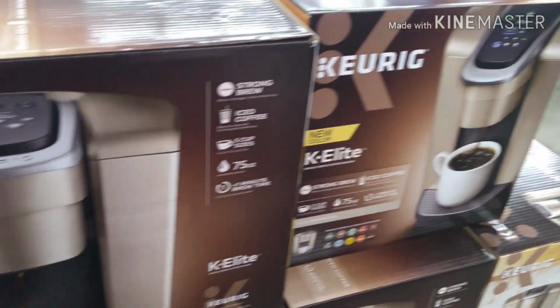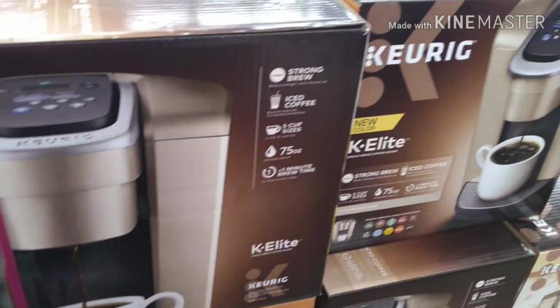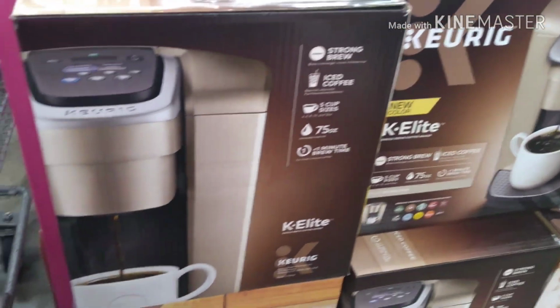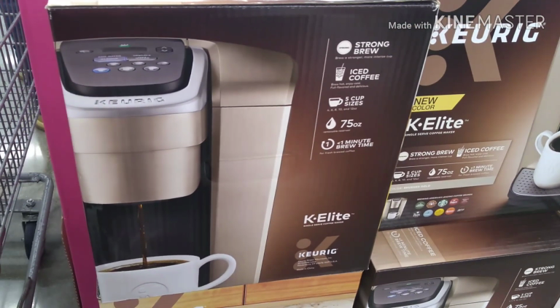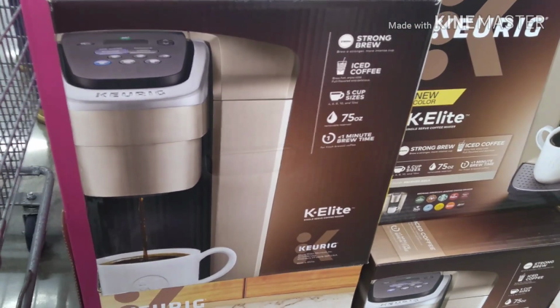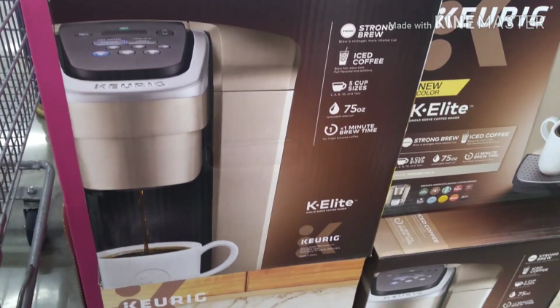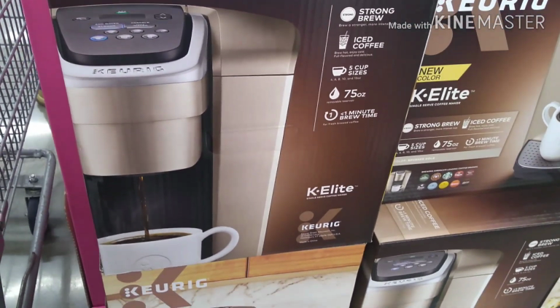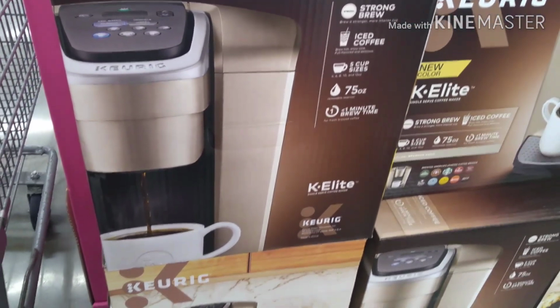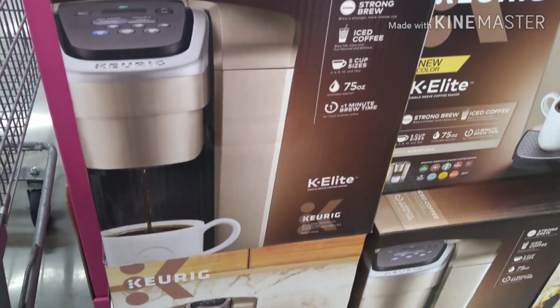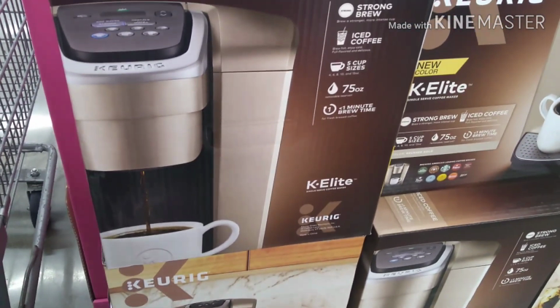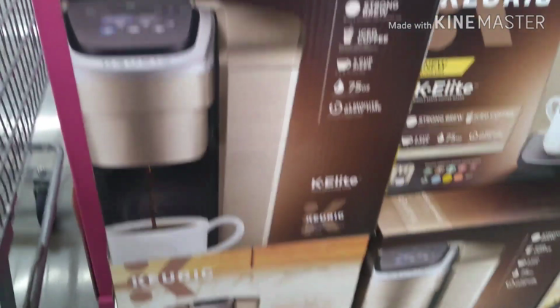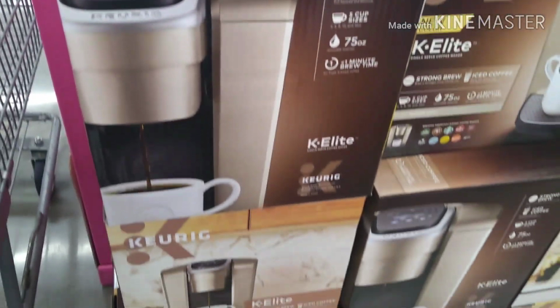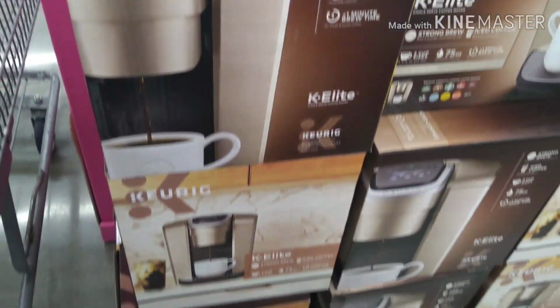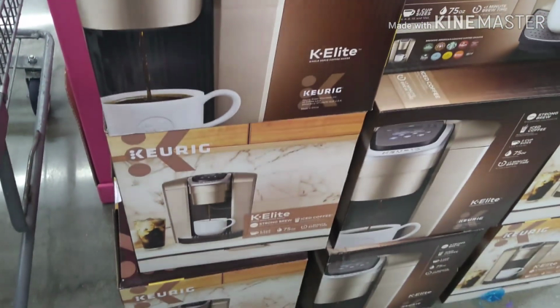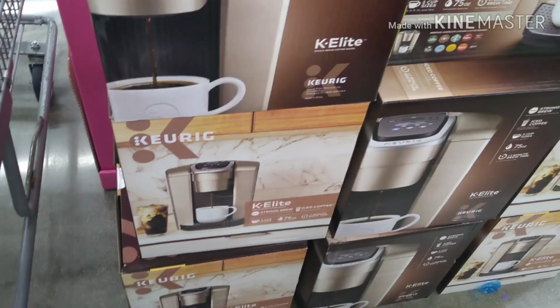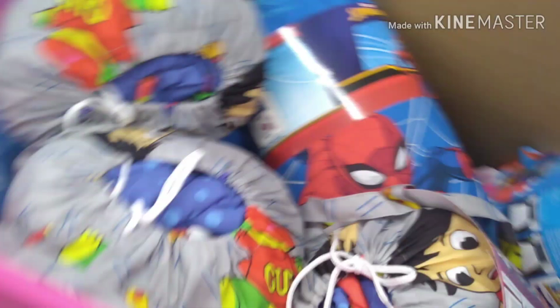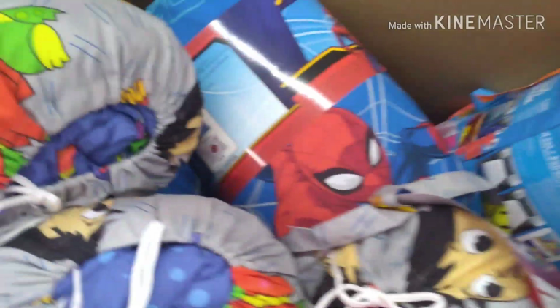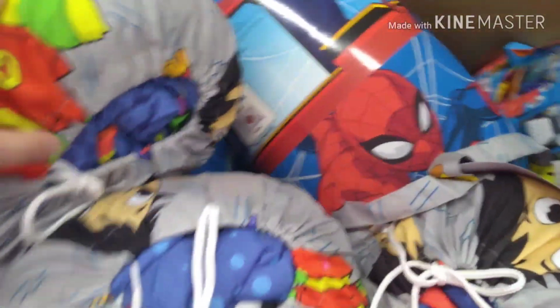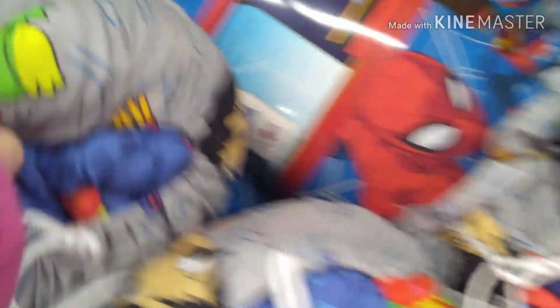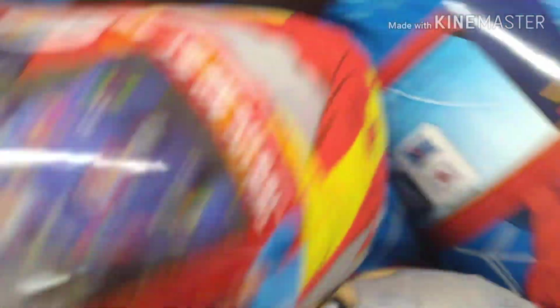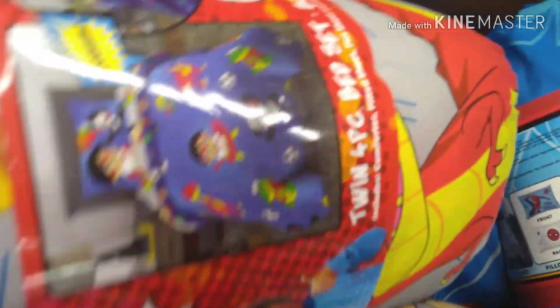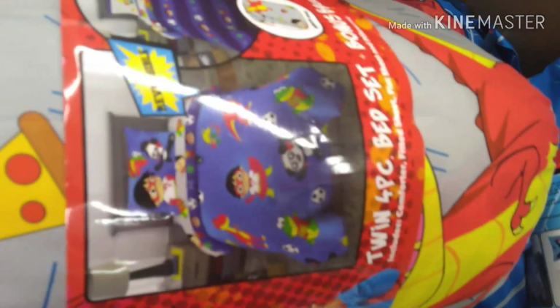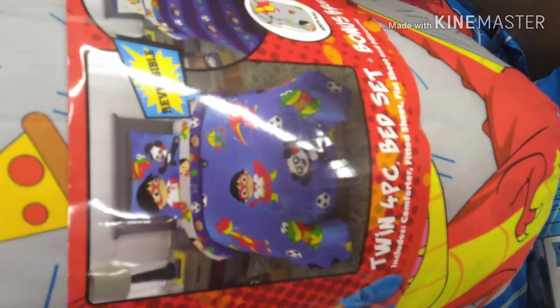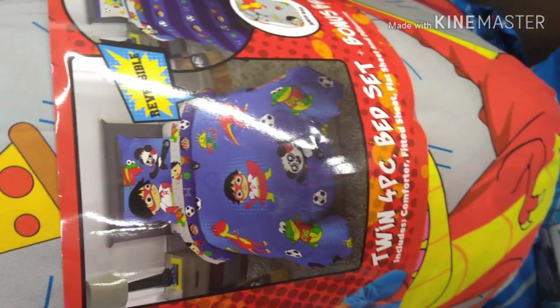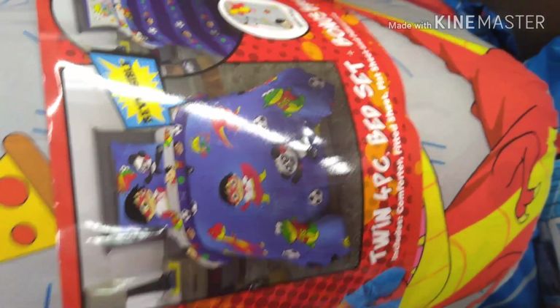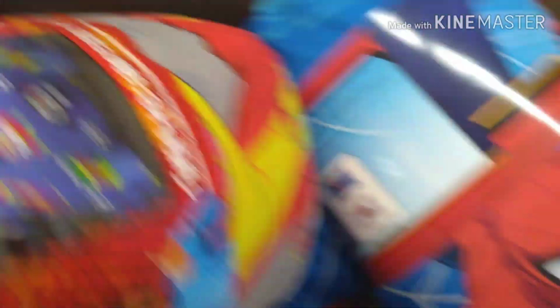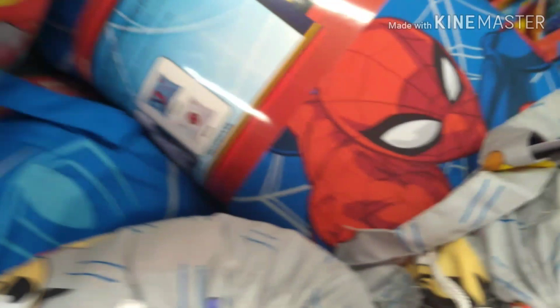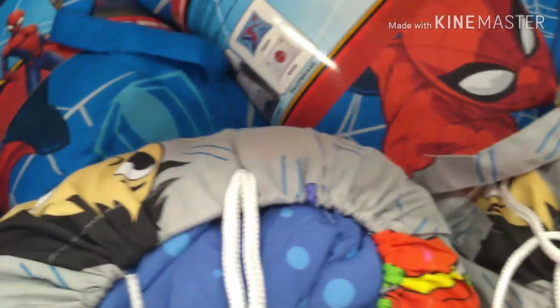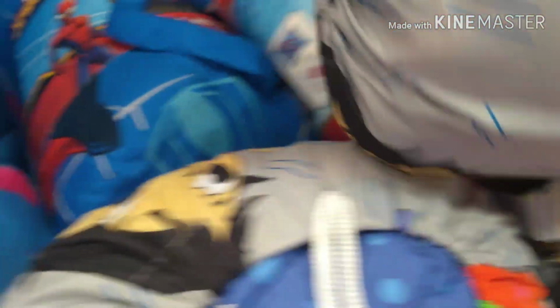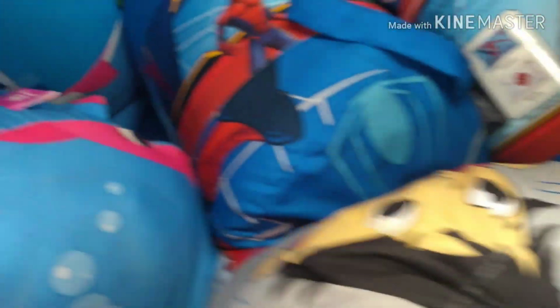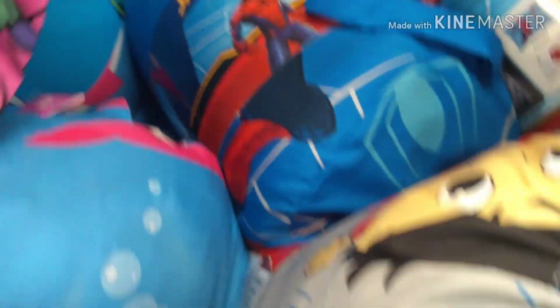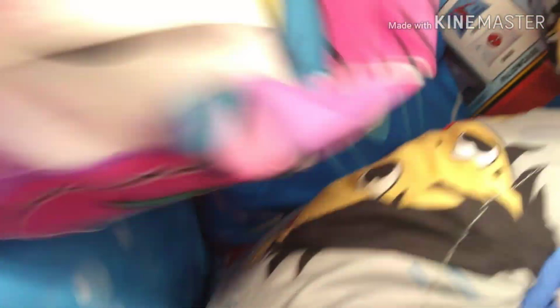They also have Kitchen Gadgets for $20. The Keurig, I think that was $54. And then we have $25 for these four-piece twin bed sheets.